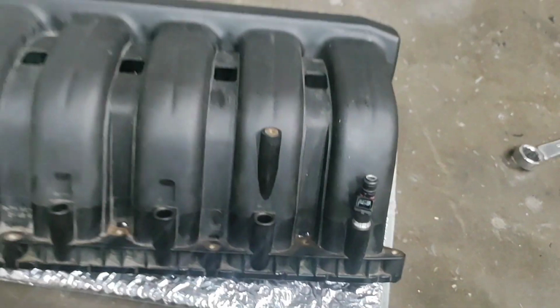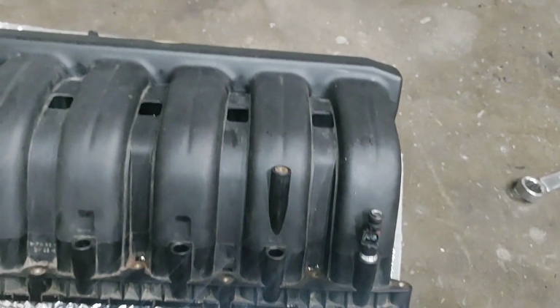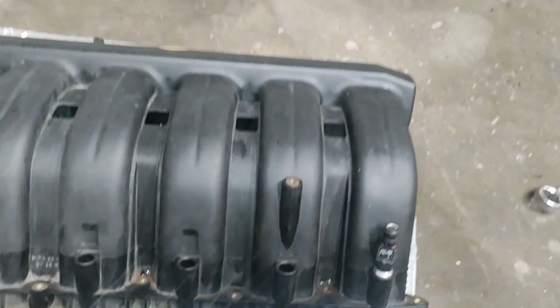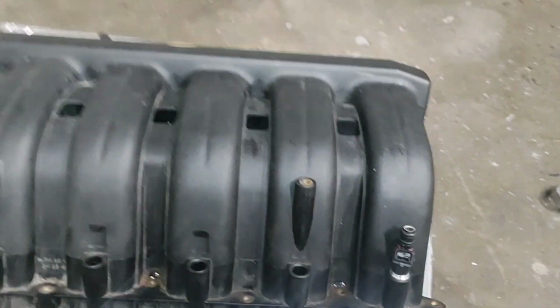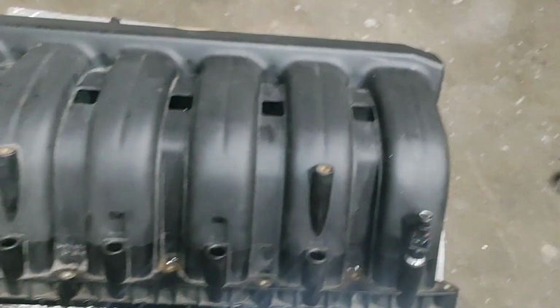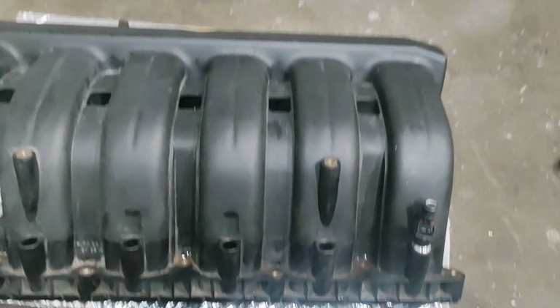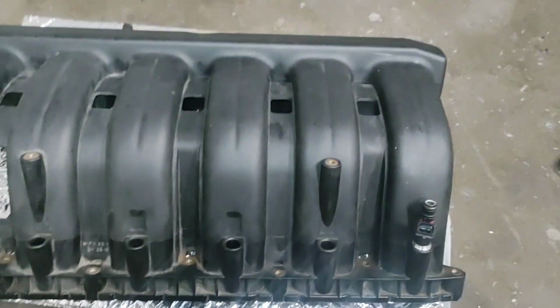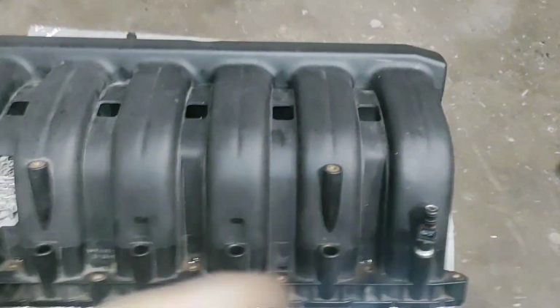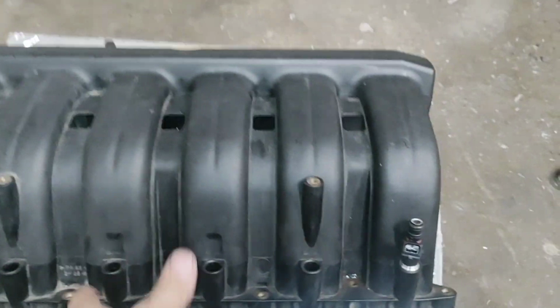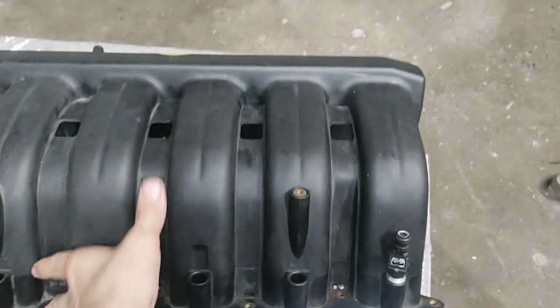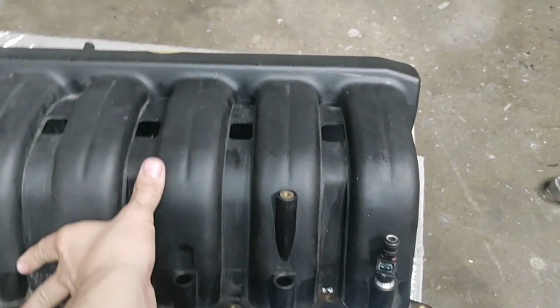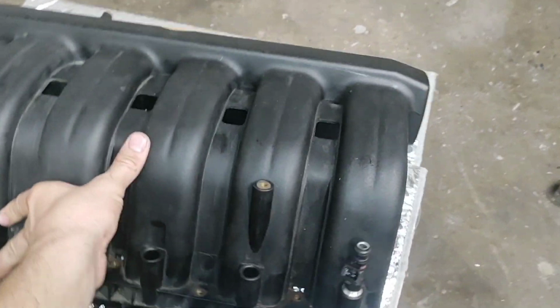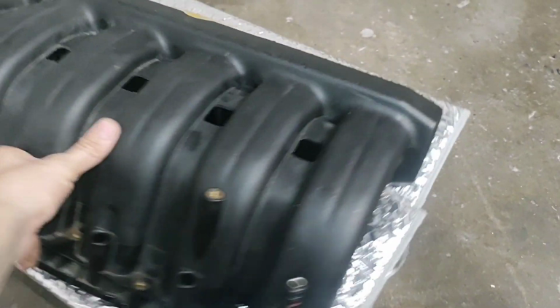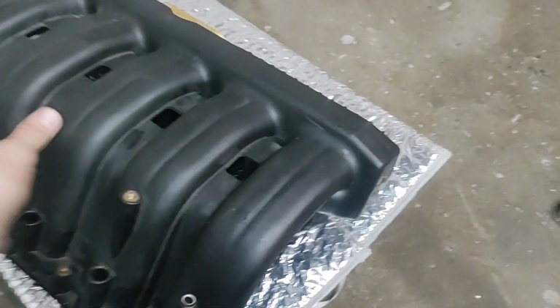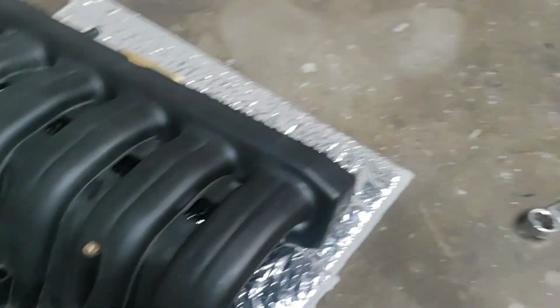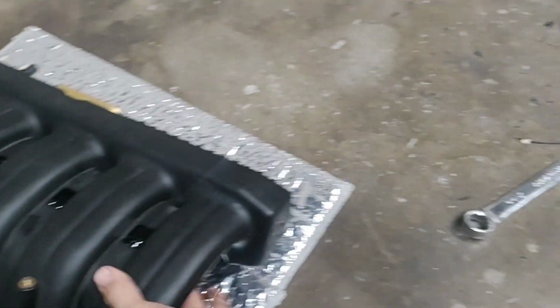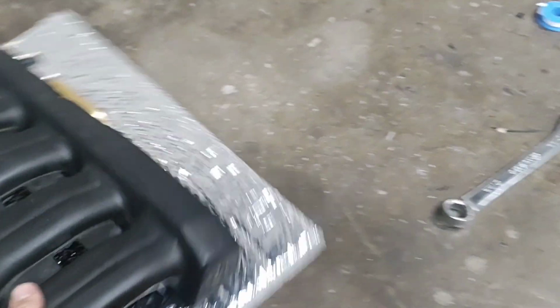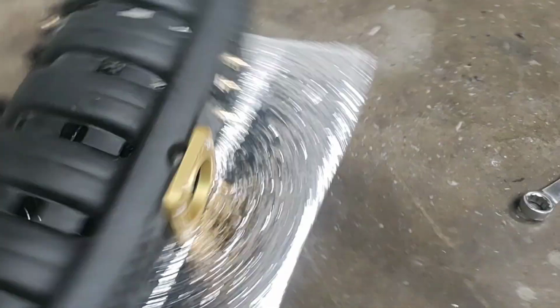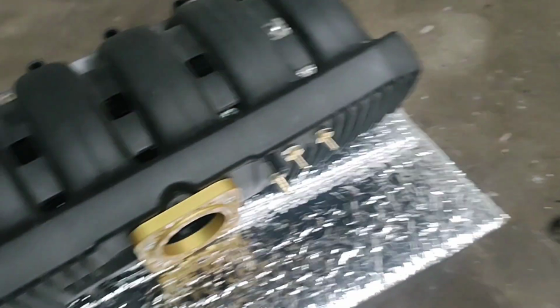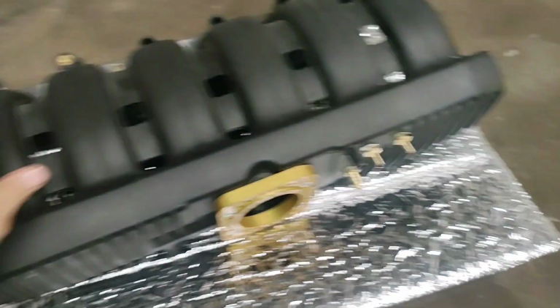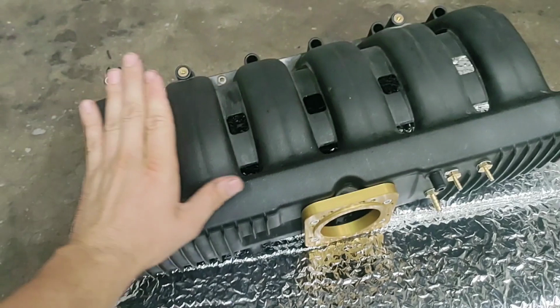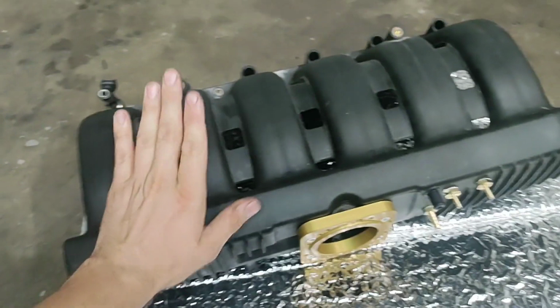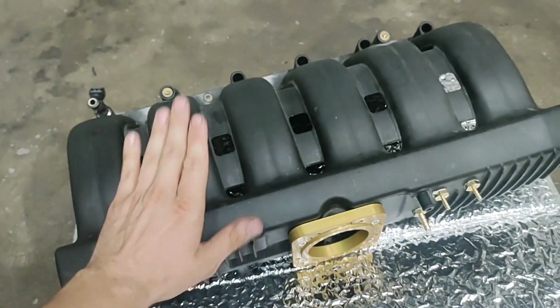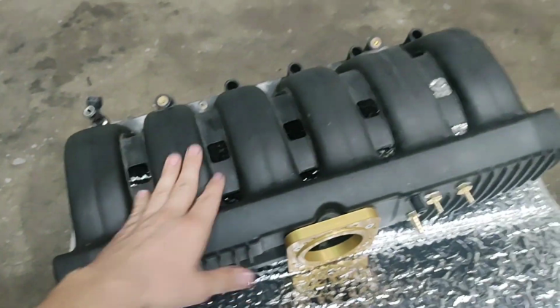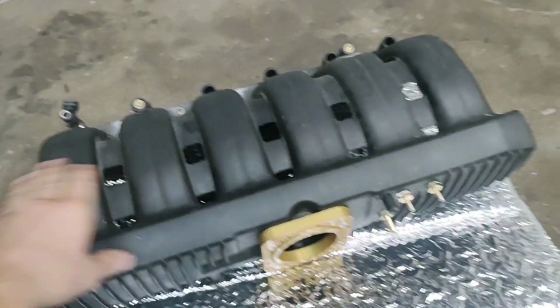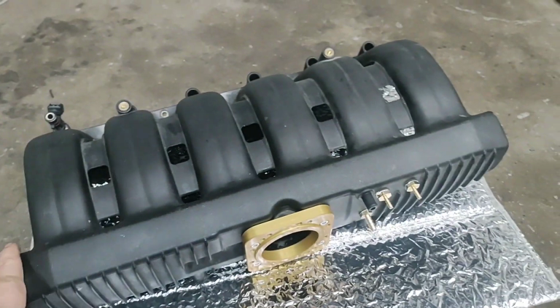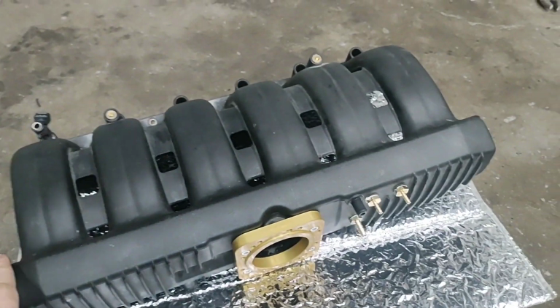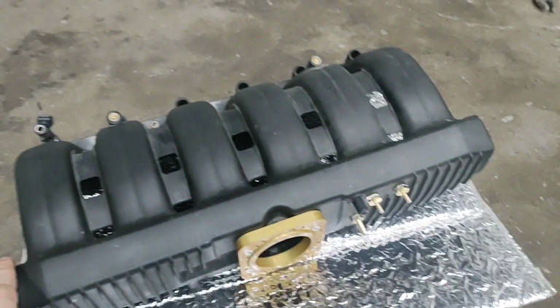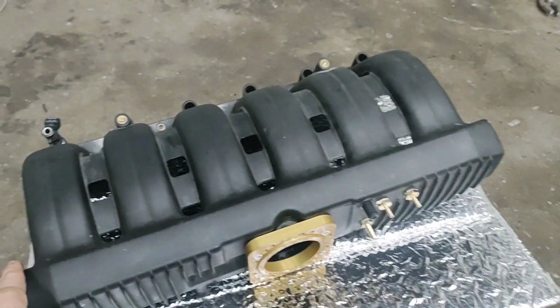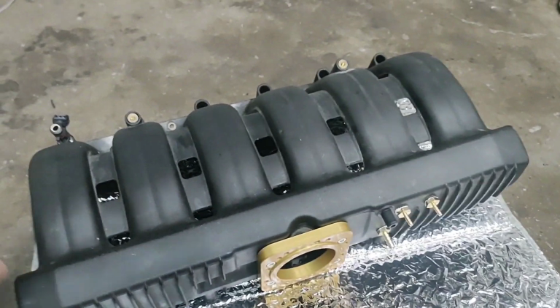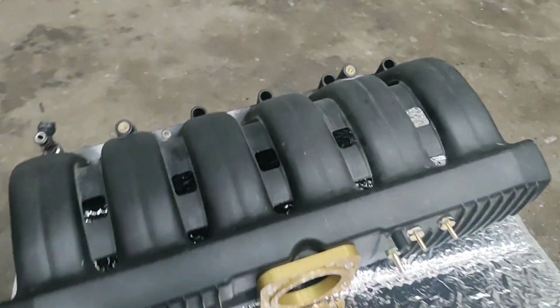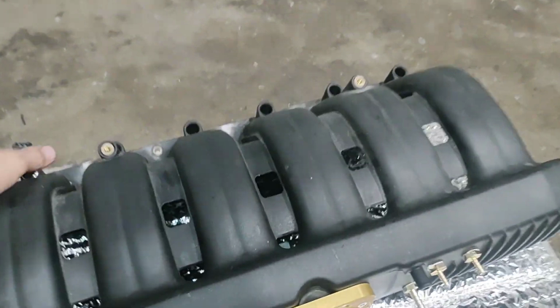Those are some things you don't want to overlook when going with the M50 intake manifold for forced induction. Thank you.